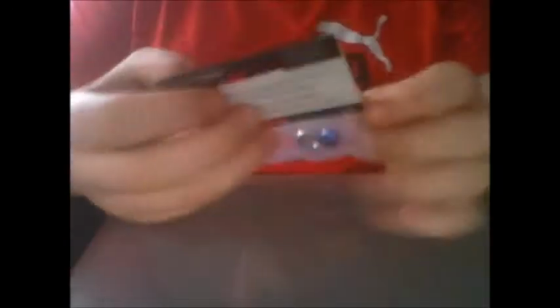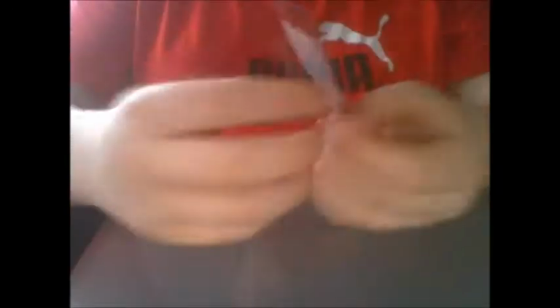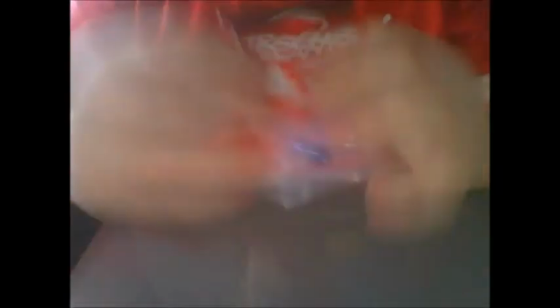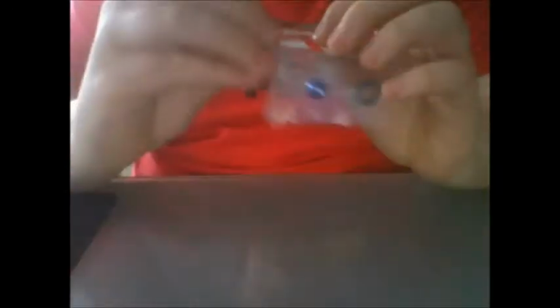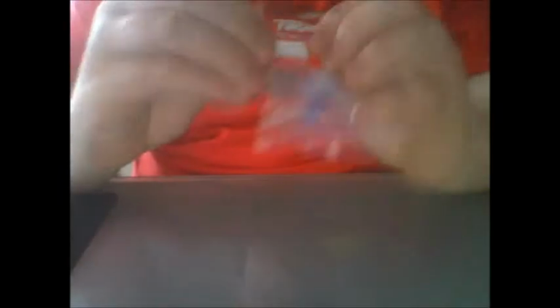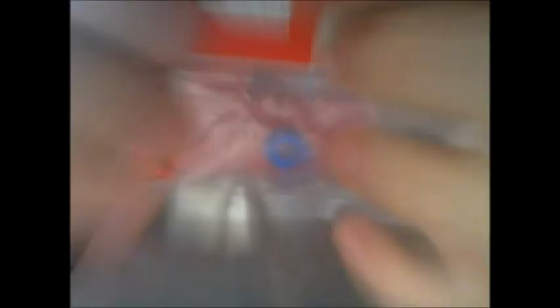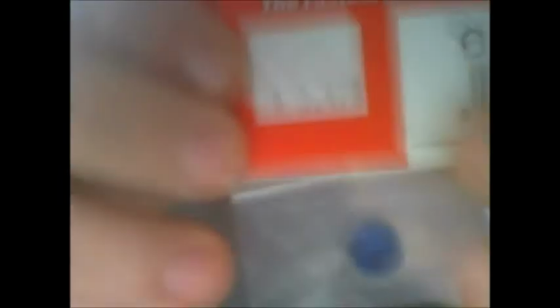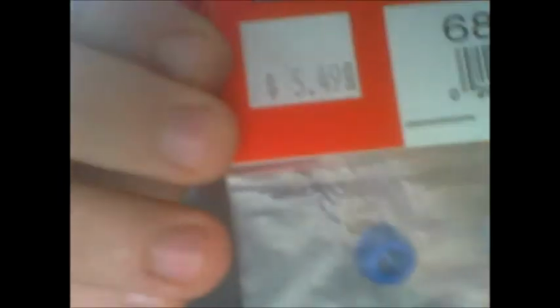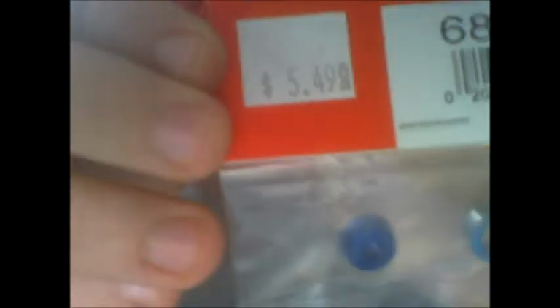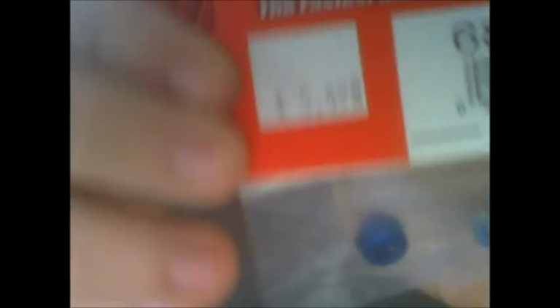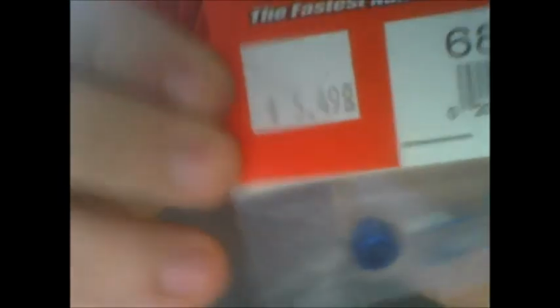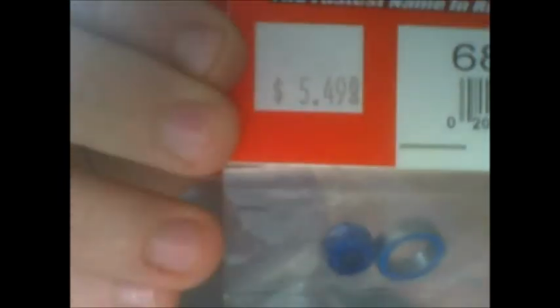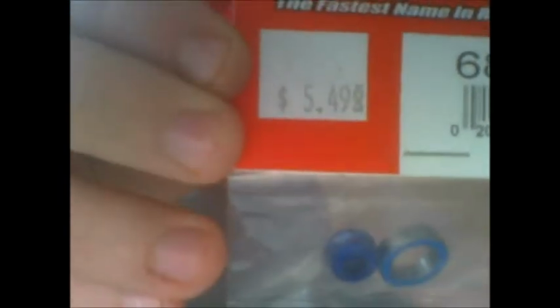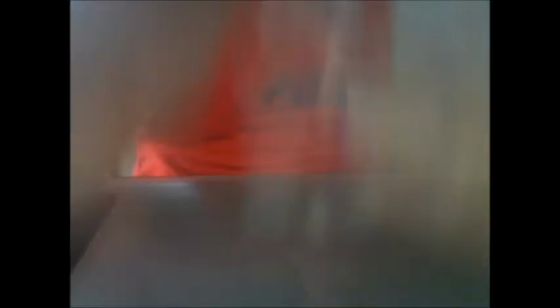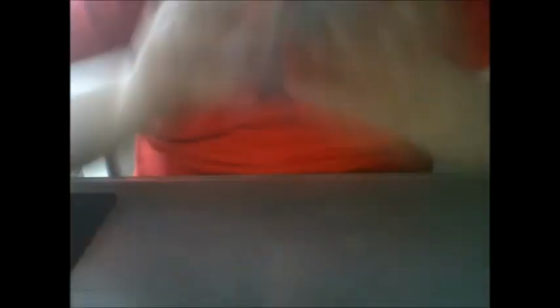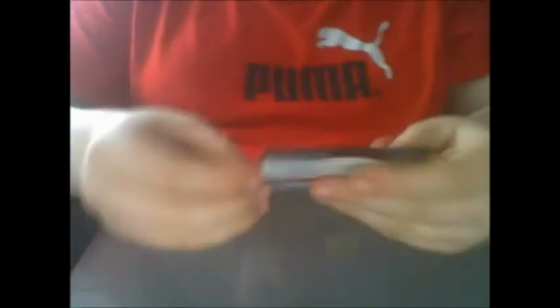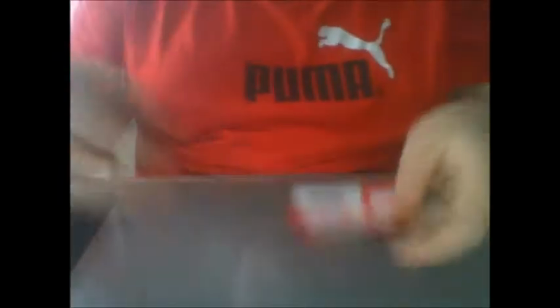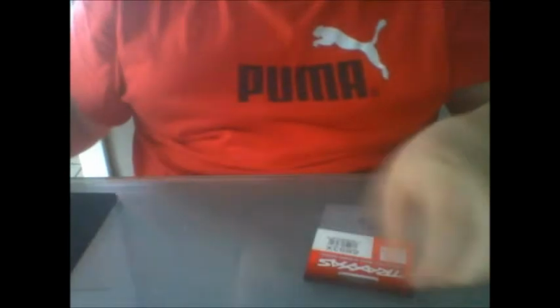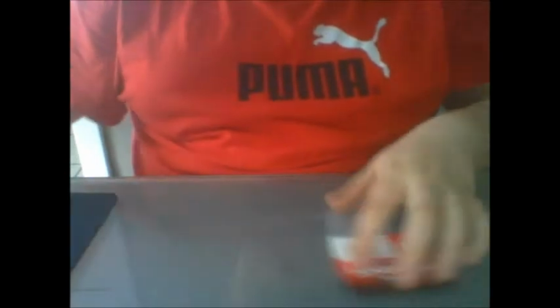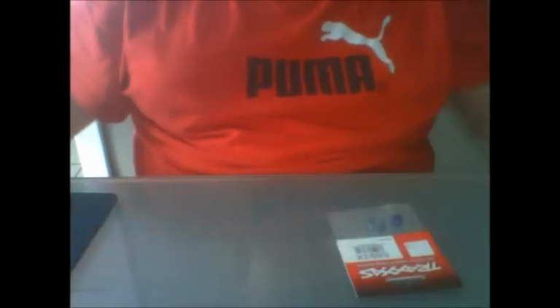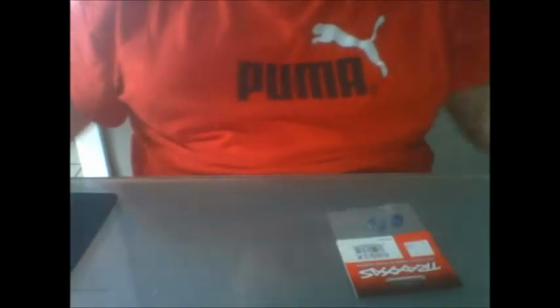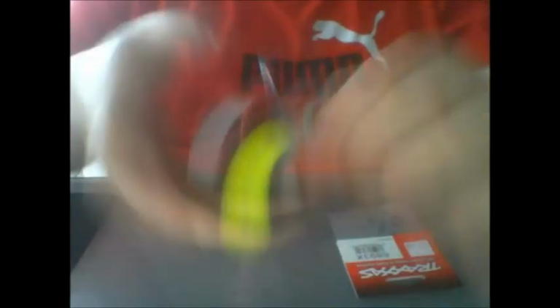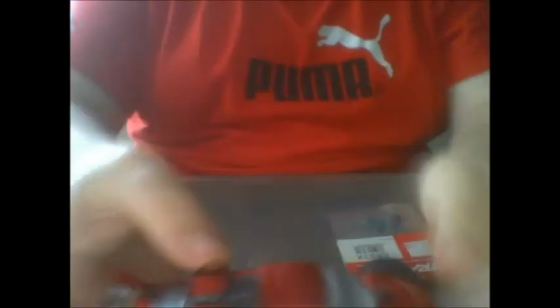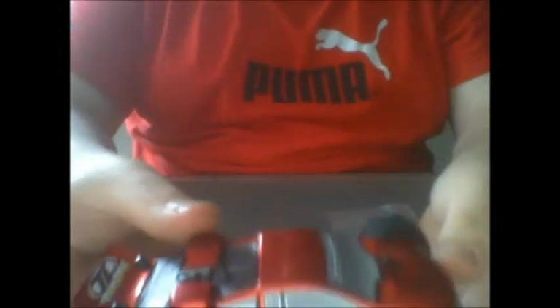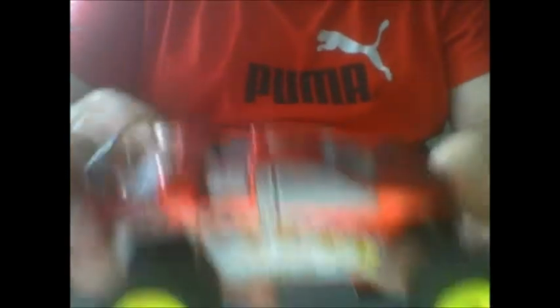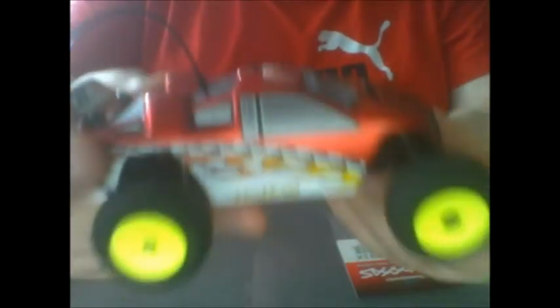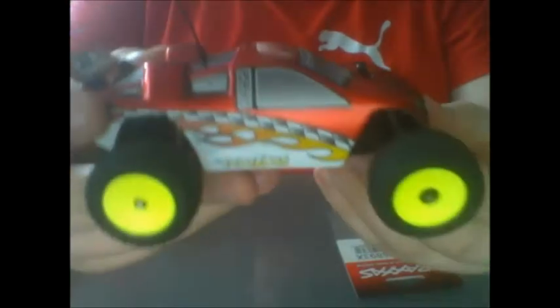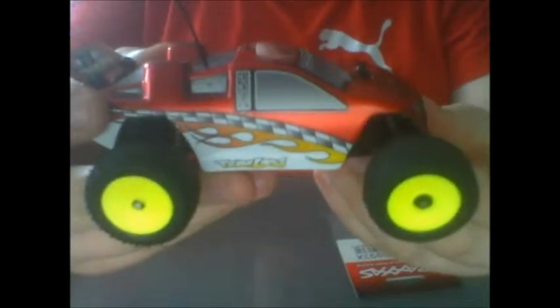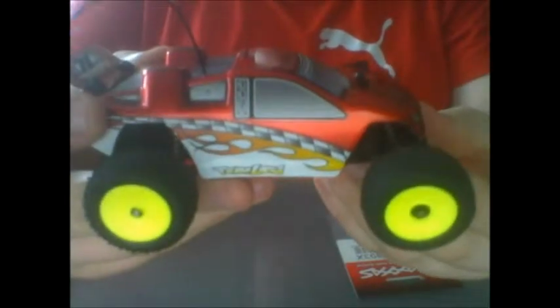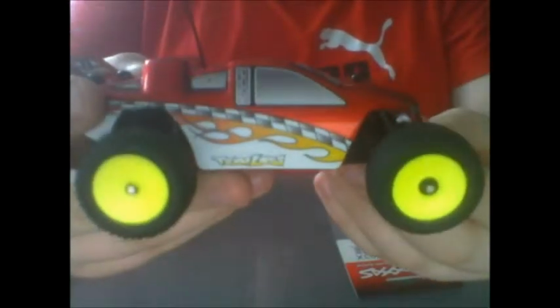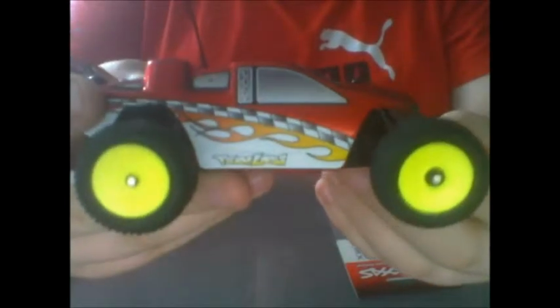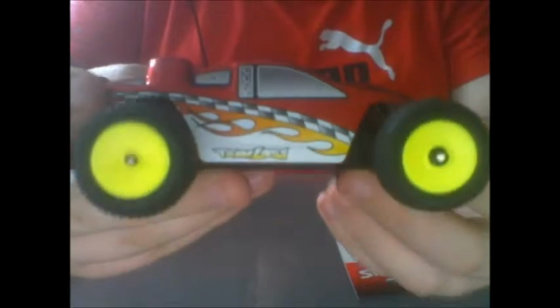I just picked it up because I might be getting the Rally or the Slash 4x4. And yesterday I picked up the Team Losi Micro-T.